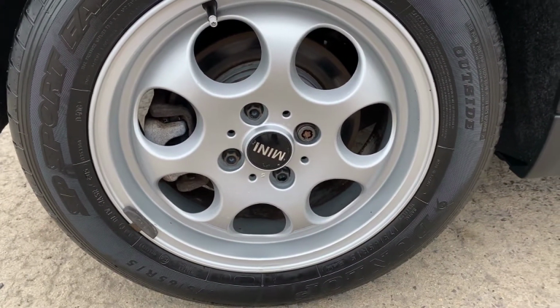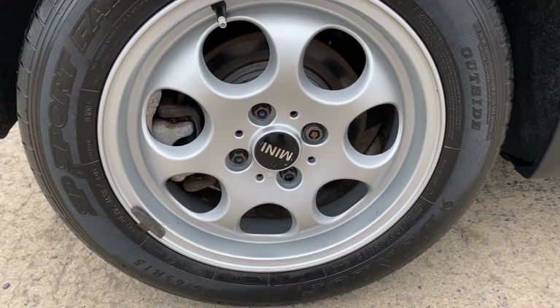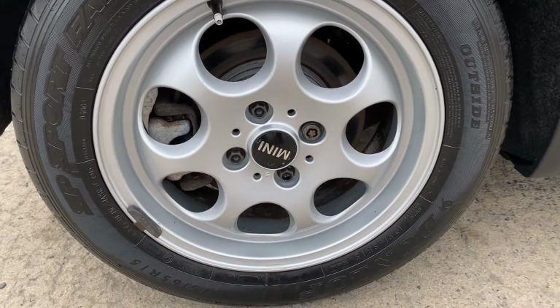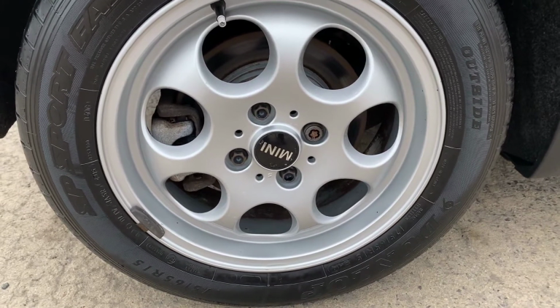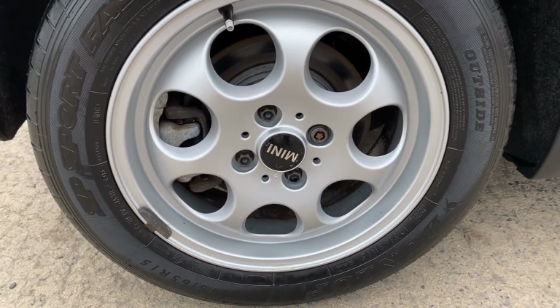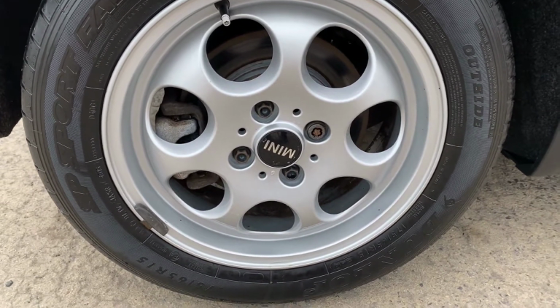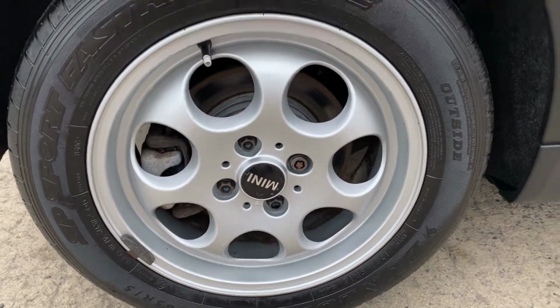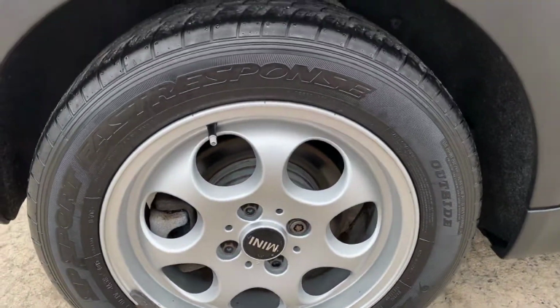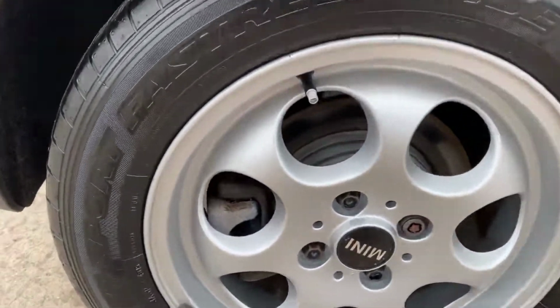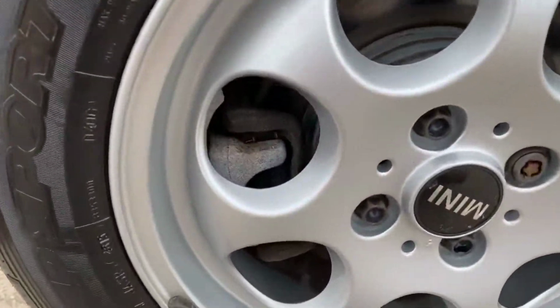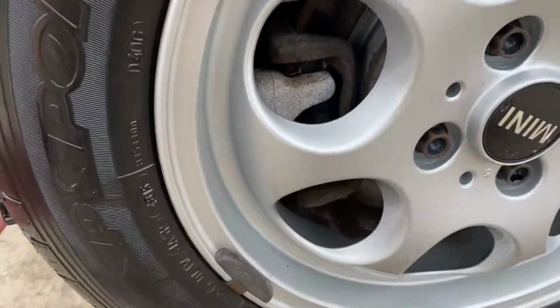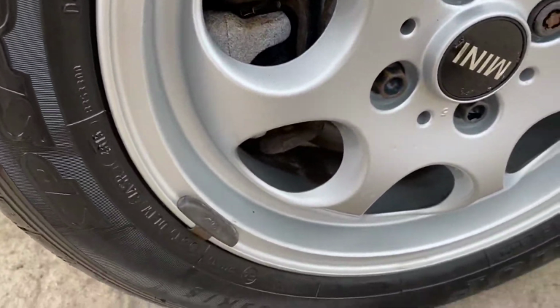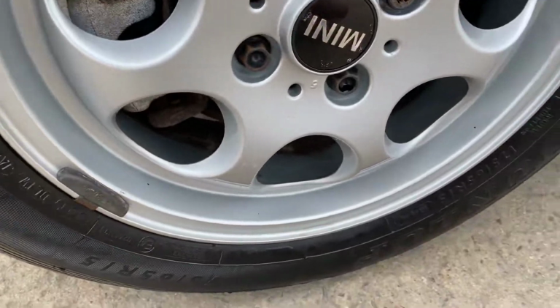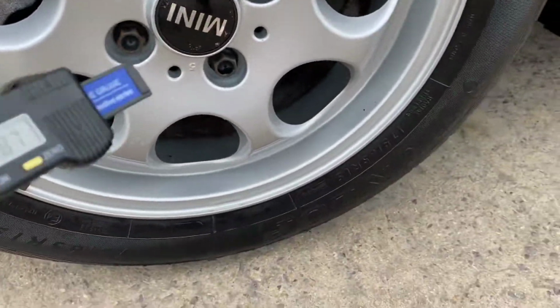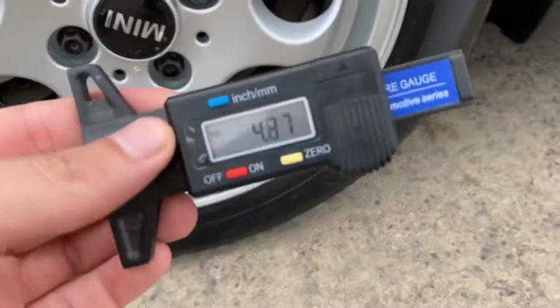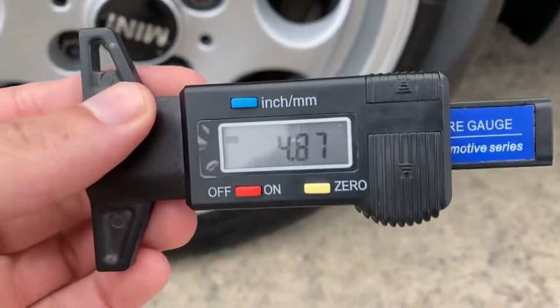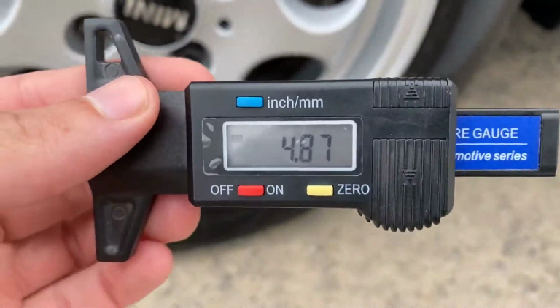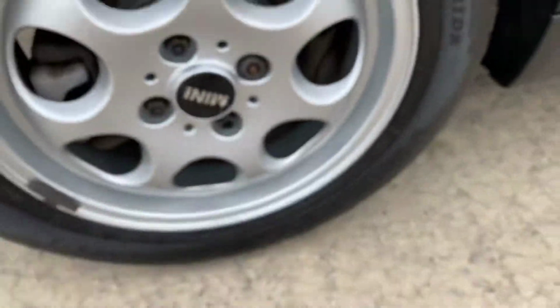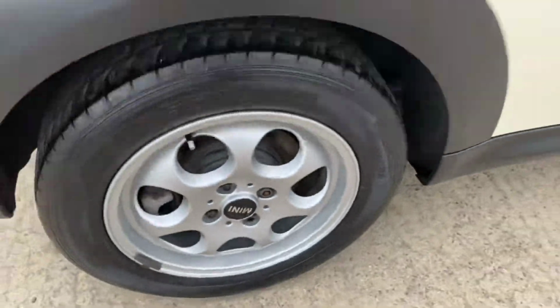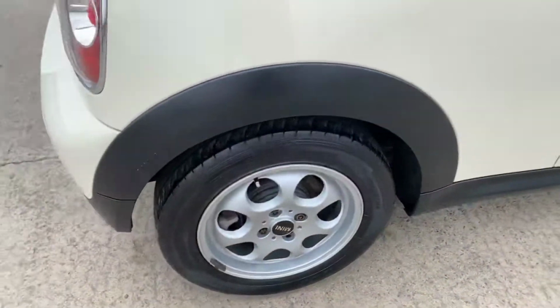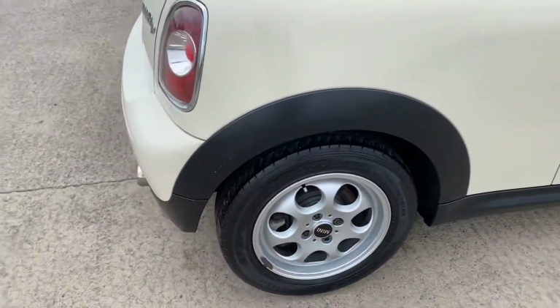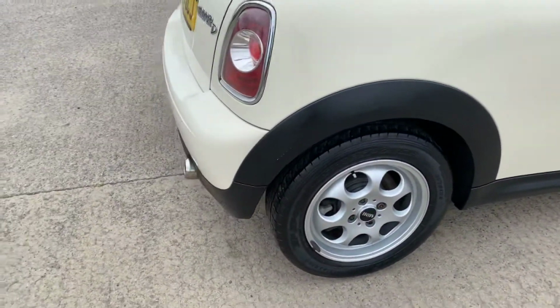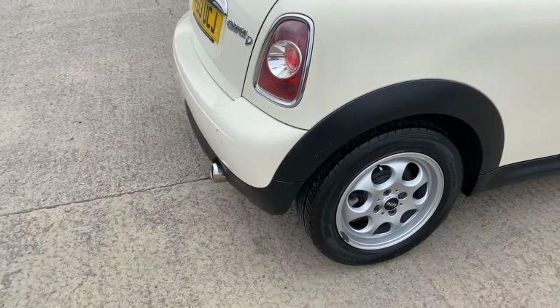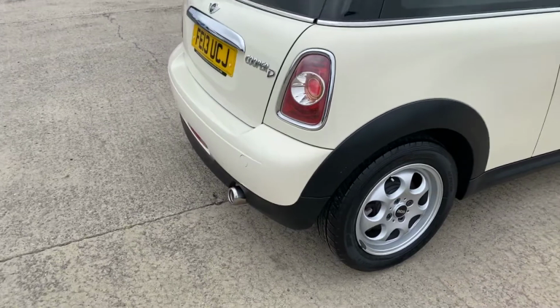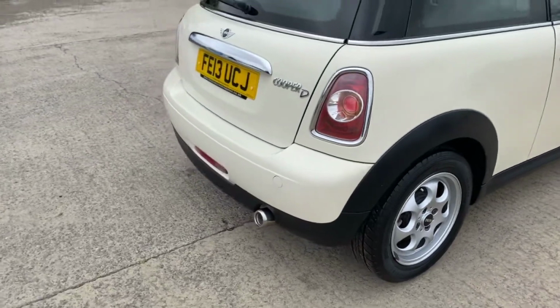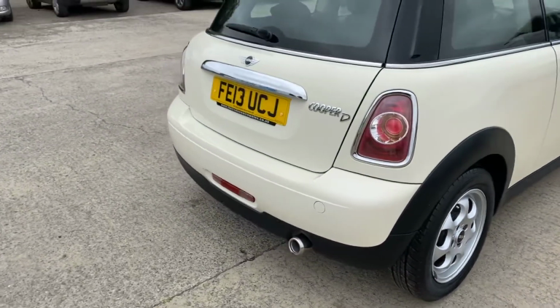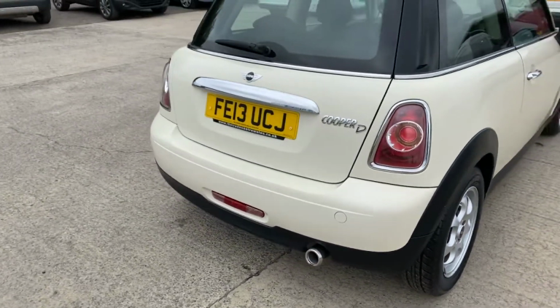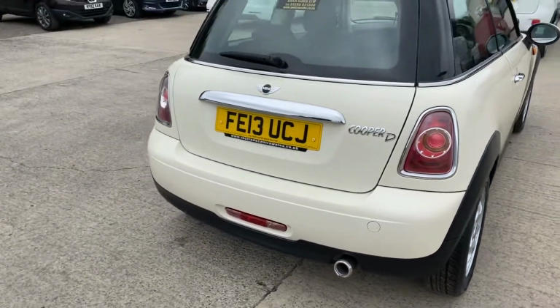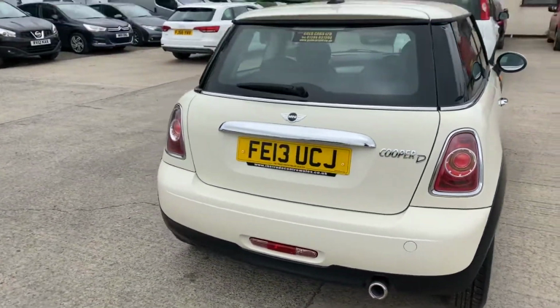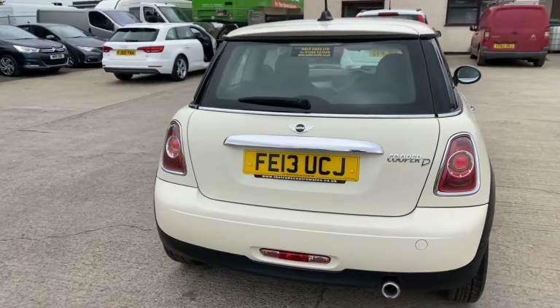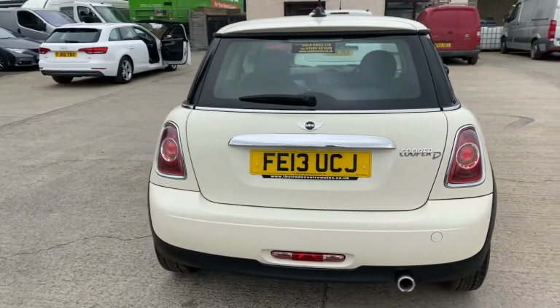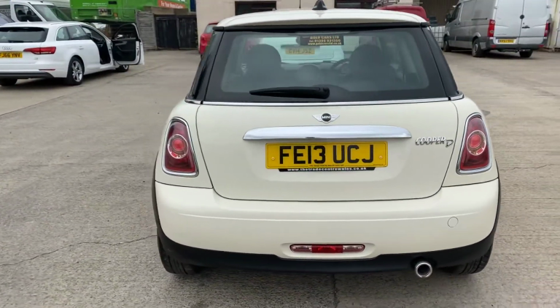The back right alloy and tyre — again very tidy overall. Back right tyre has nearly five mil of tread, so absolutely plenty. Coming around the back of the Mini now.